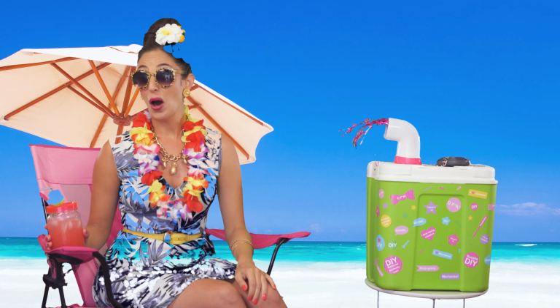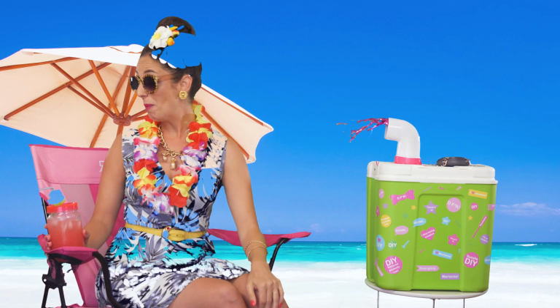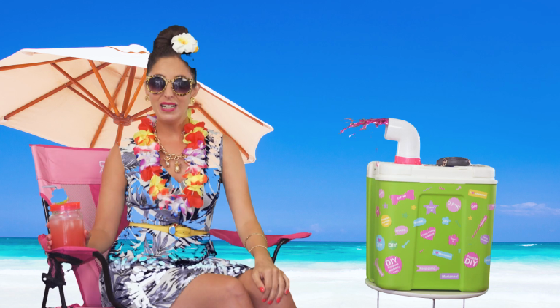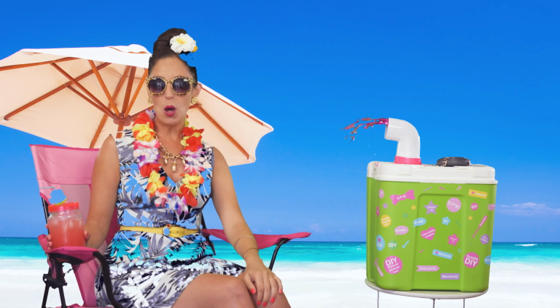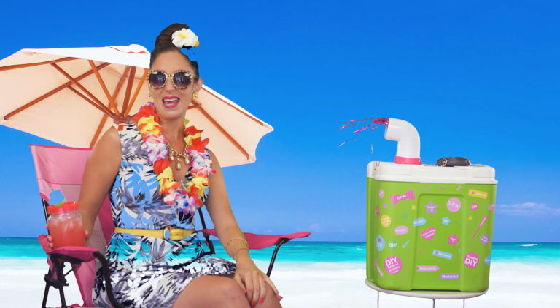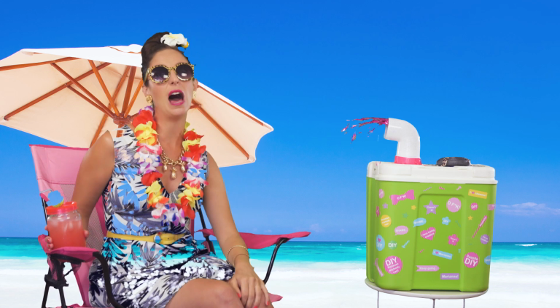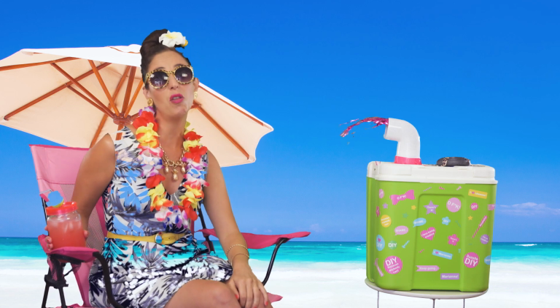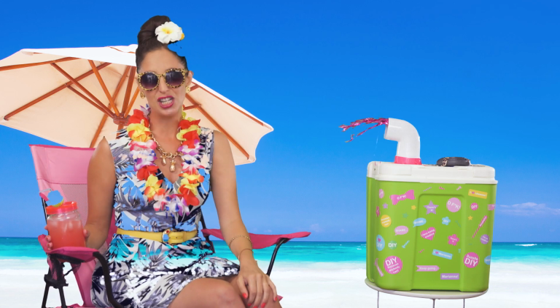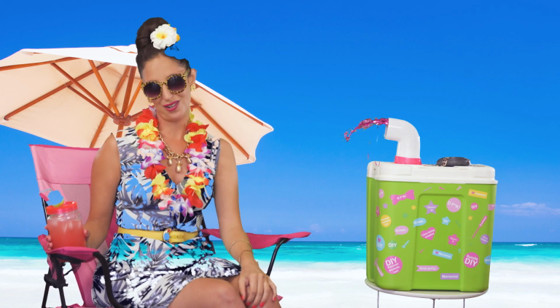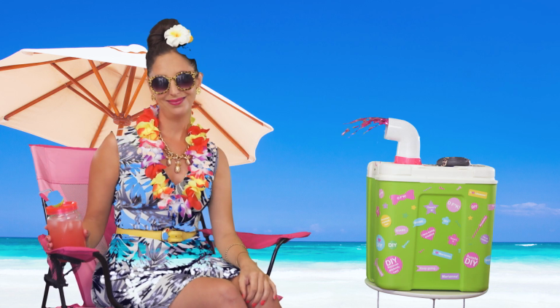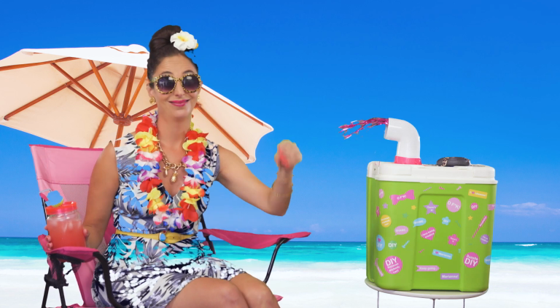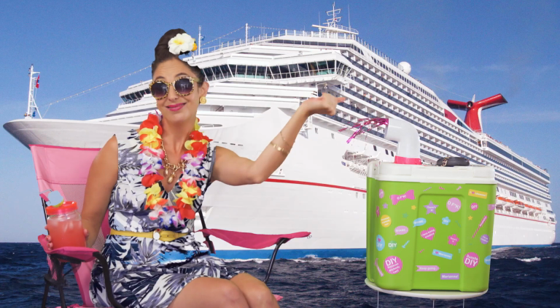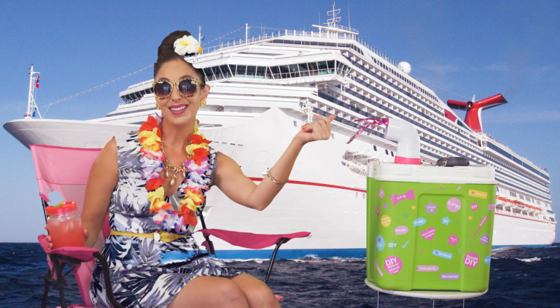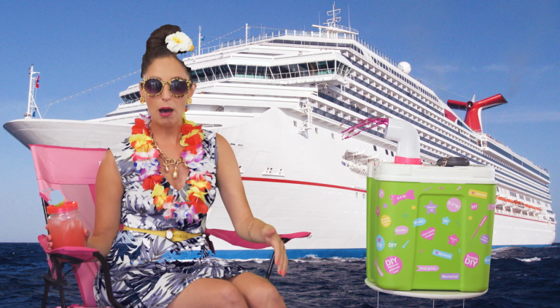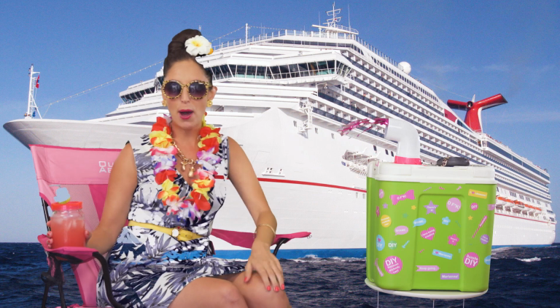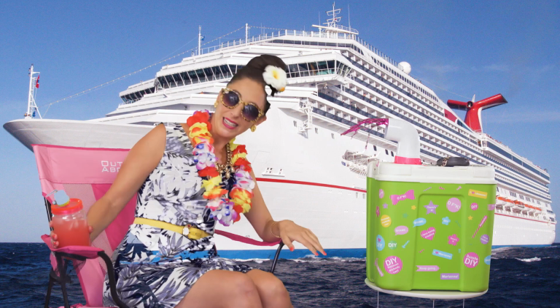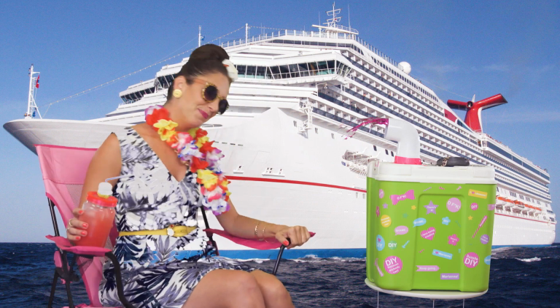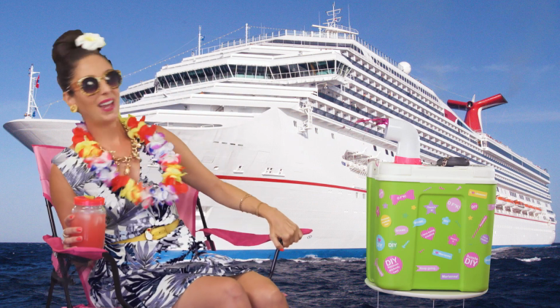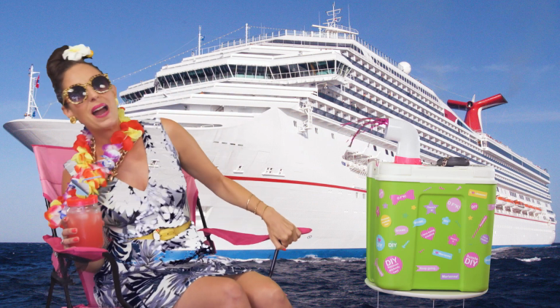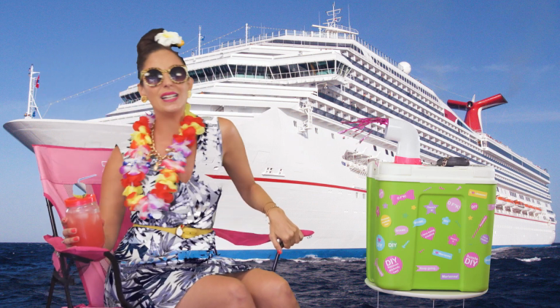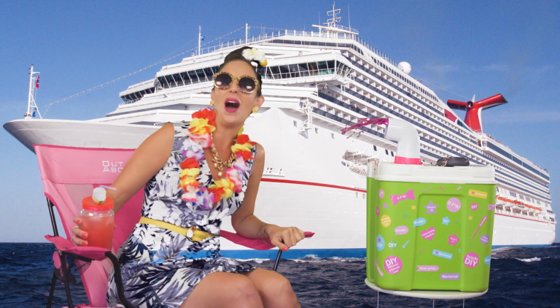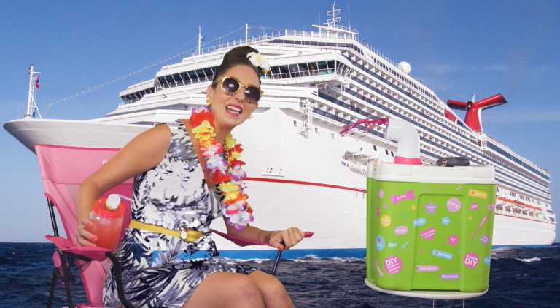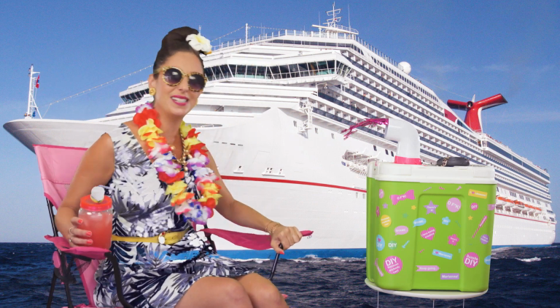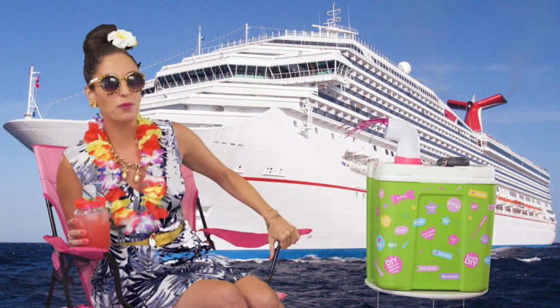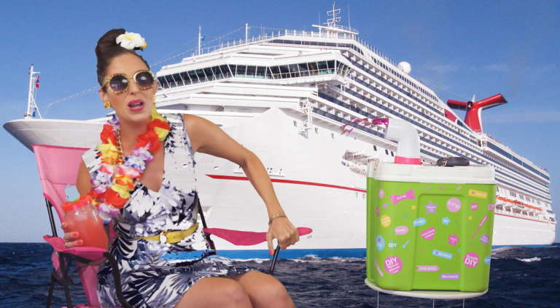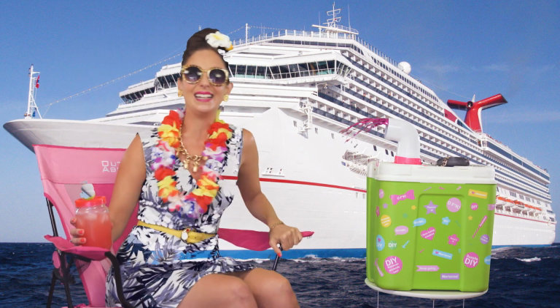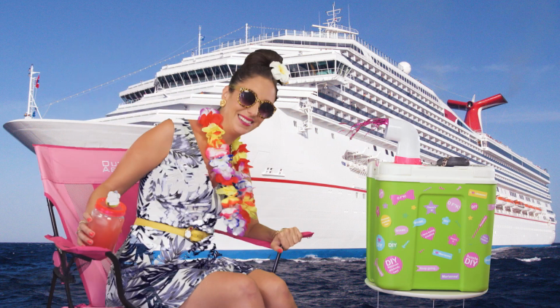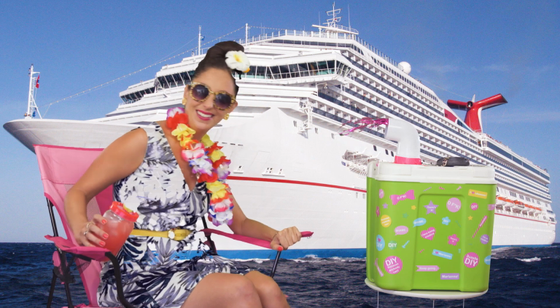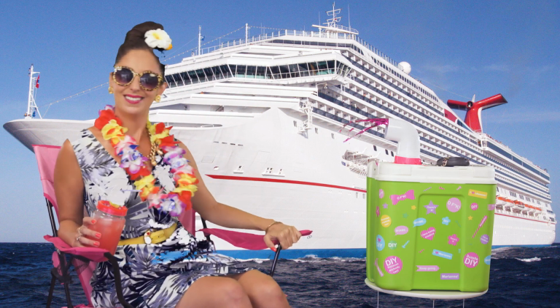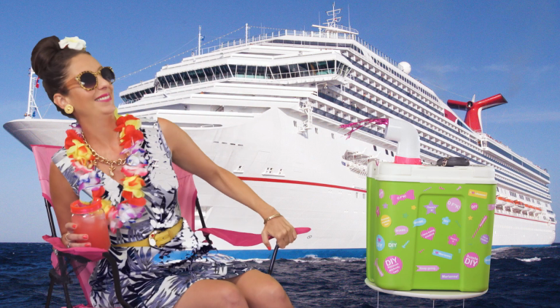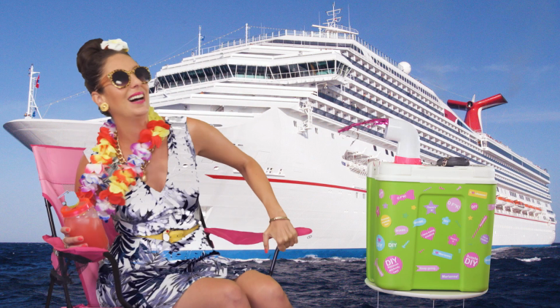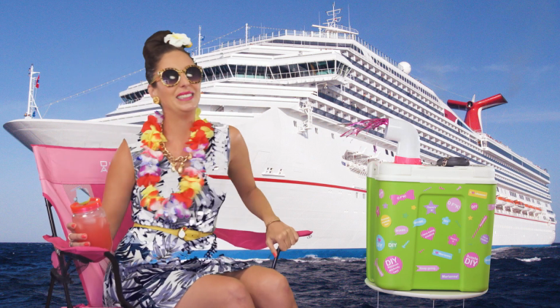Oh my goodness, look at me — I'm on the beach! Now I'm on a boat. Oh my goodness, the waves are rolling. I love it.